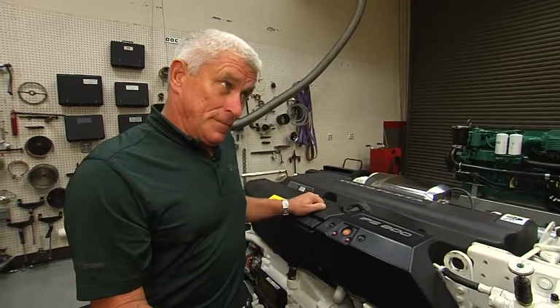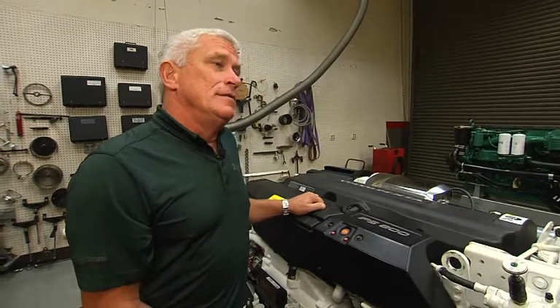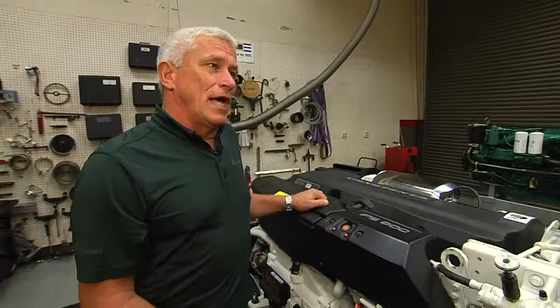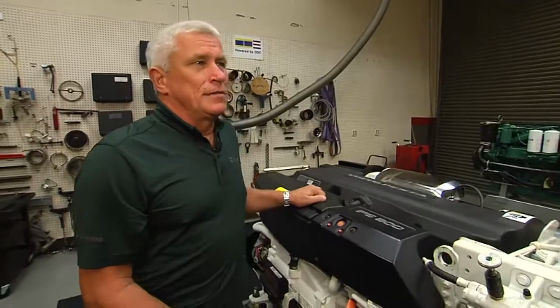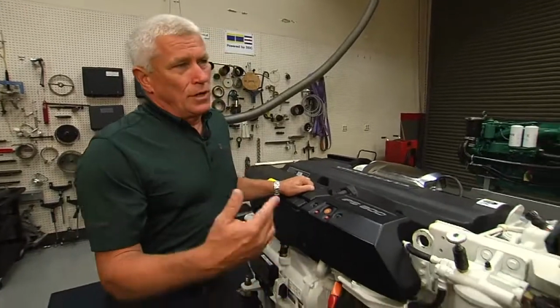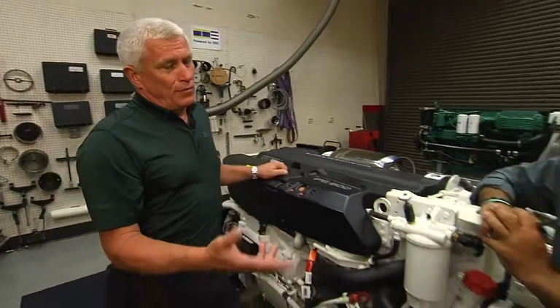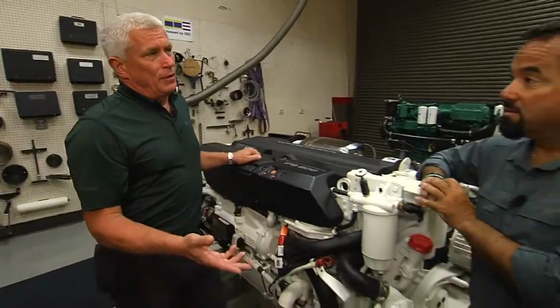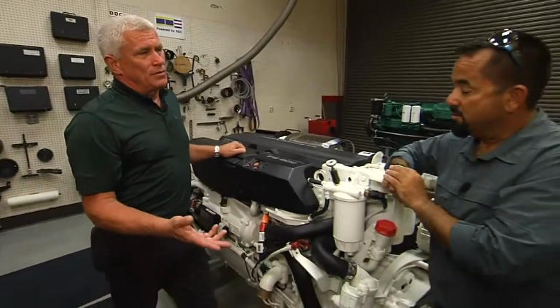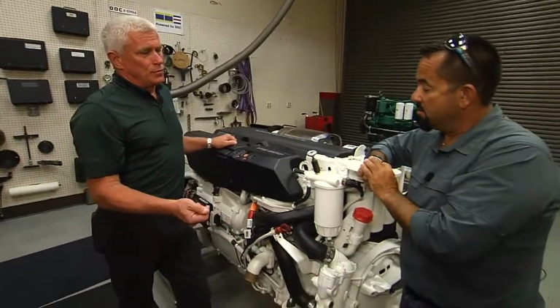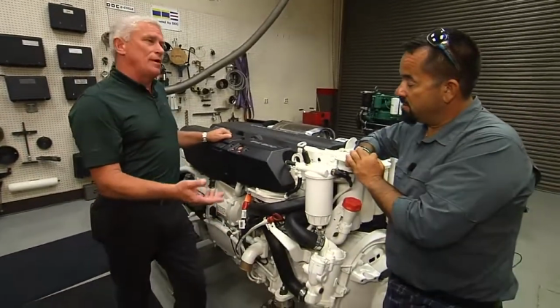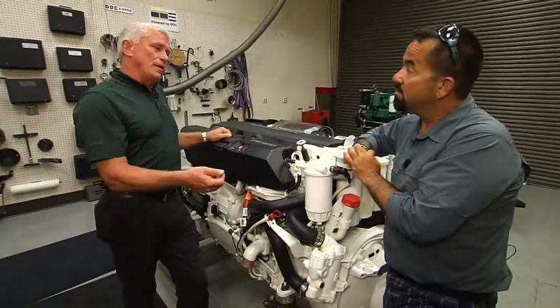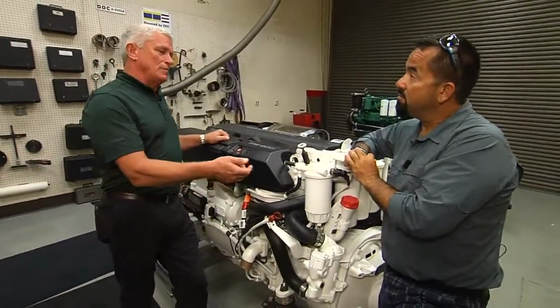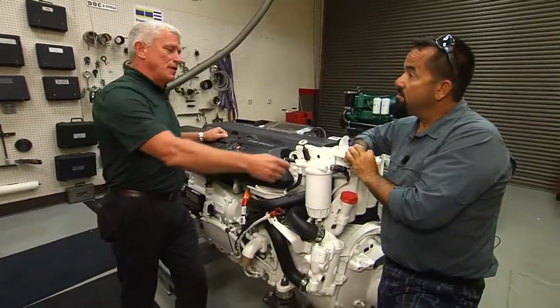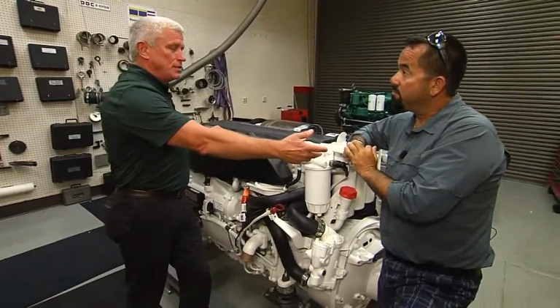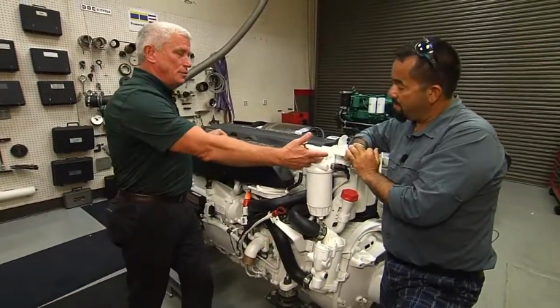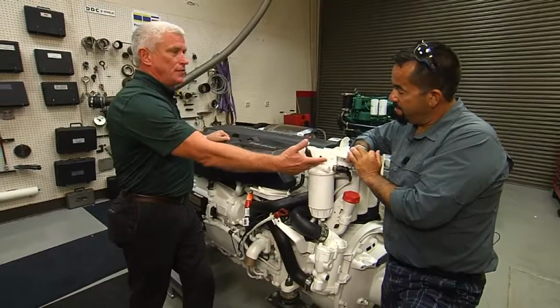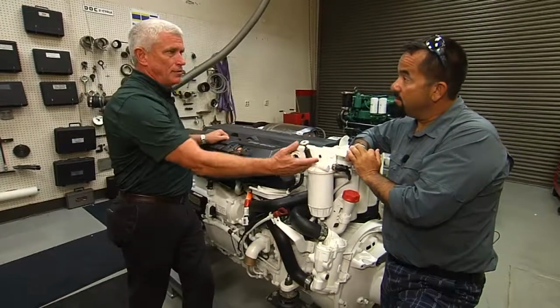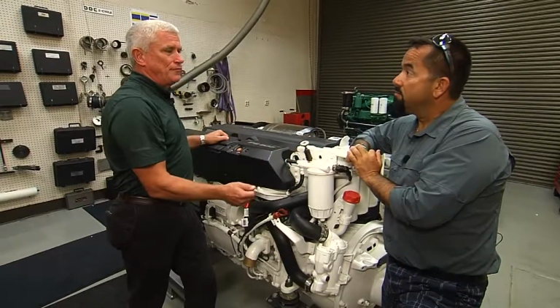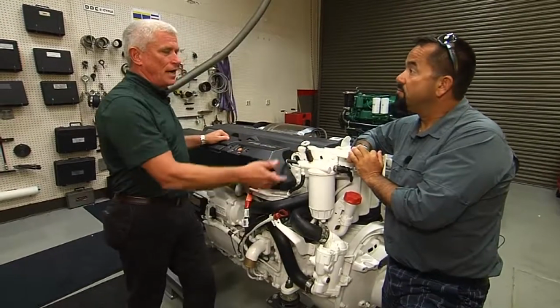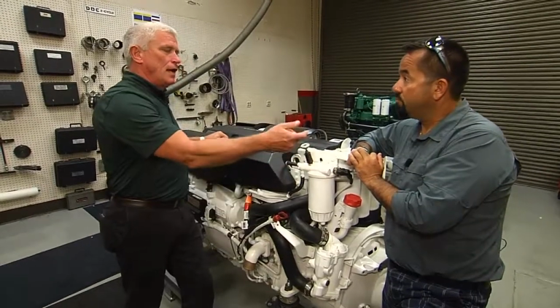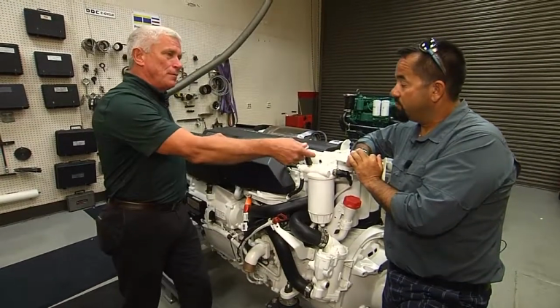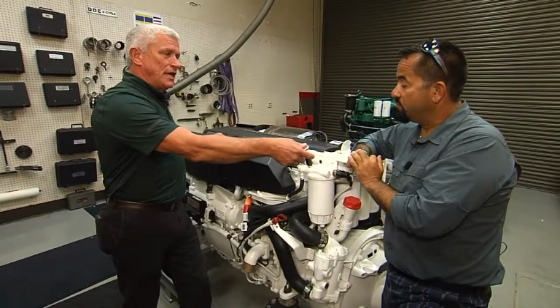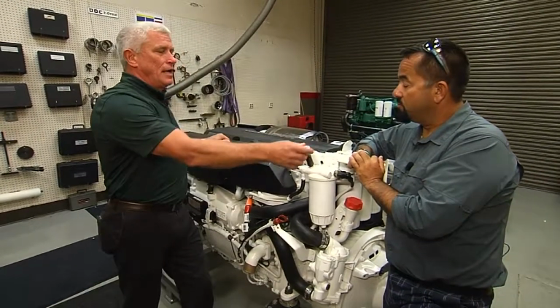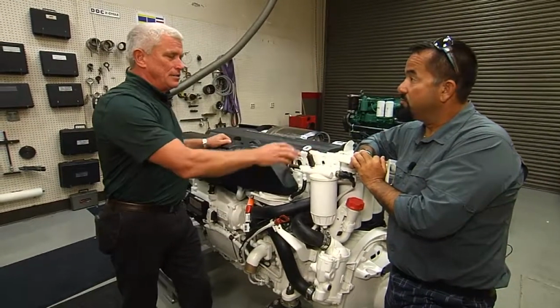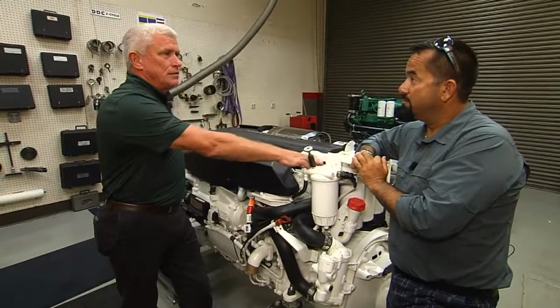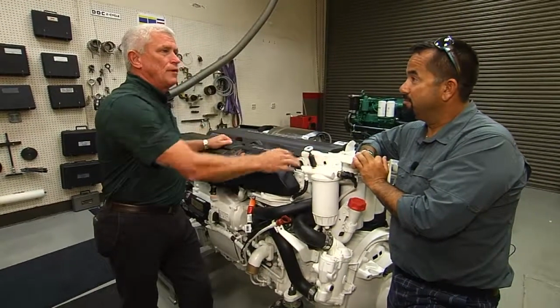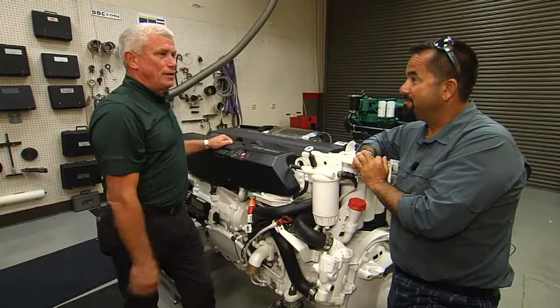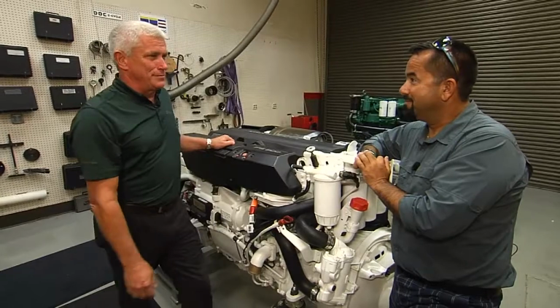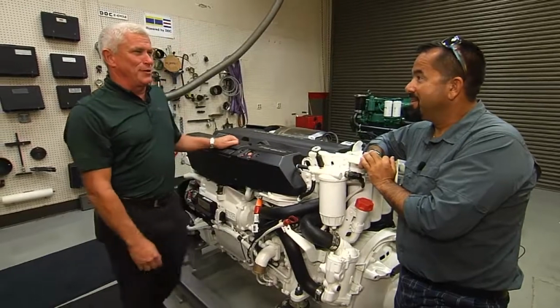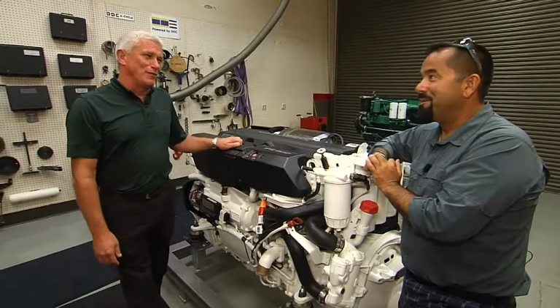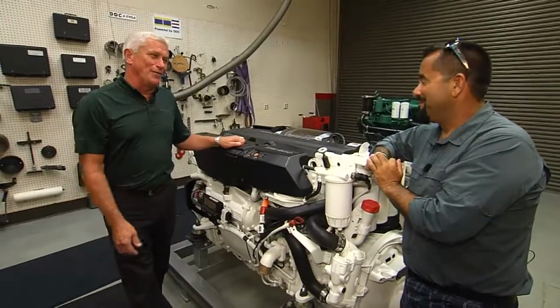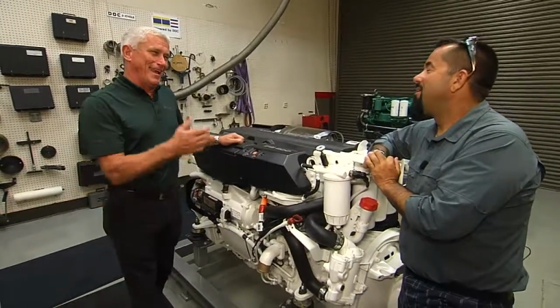Which happens. So you have to remedy those problems first. Once you remedy where the air came from, then once again you would loosen the fitting here on top of the filter housing and pump this handle until we get rid of all the air.